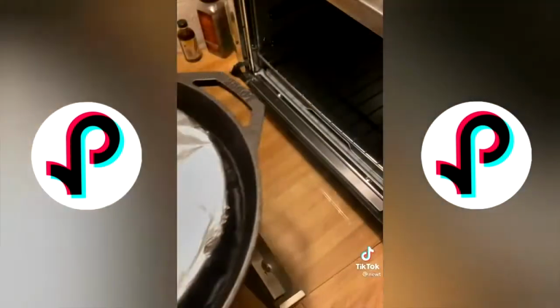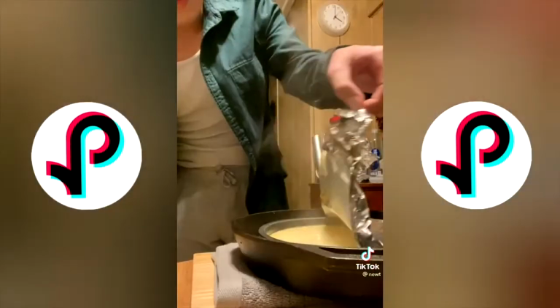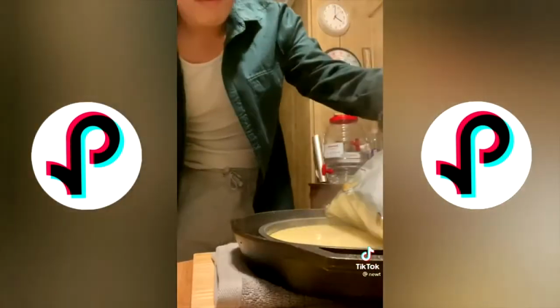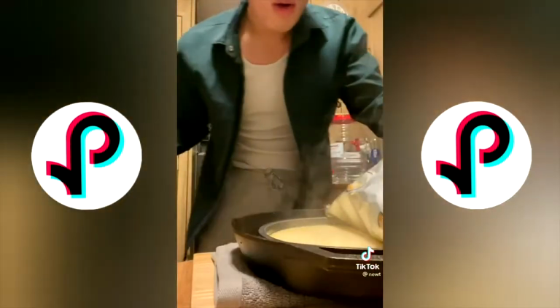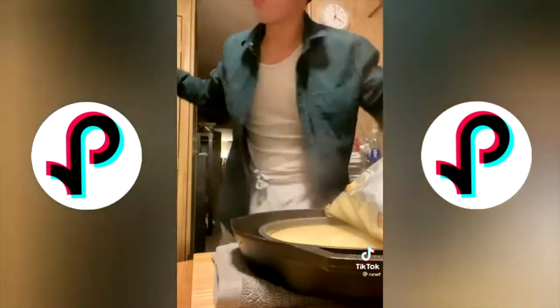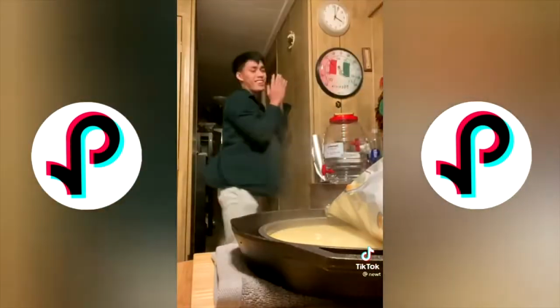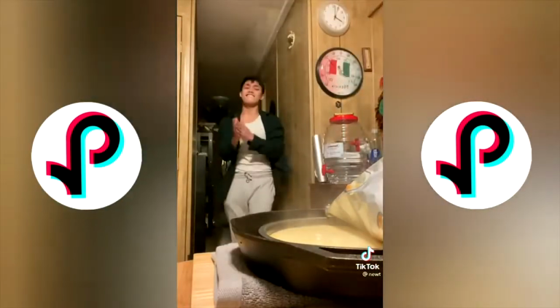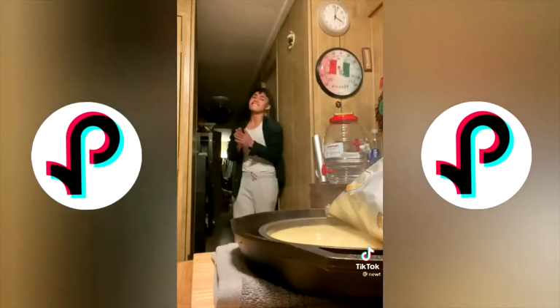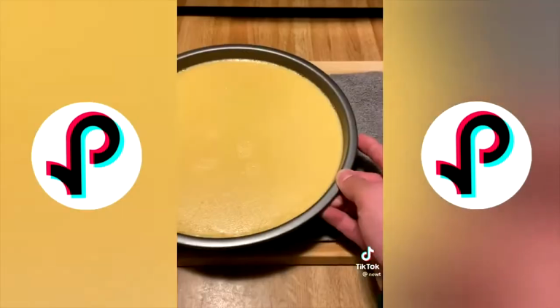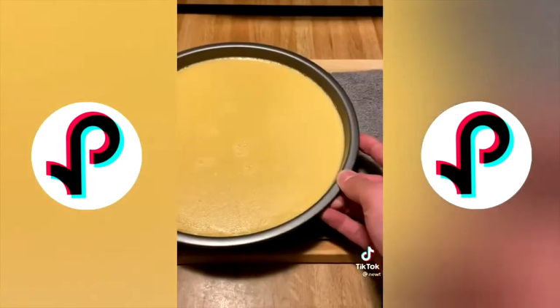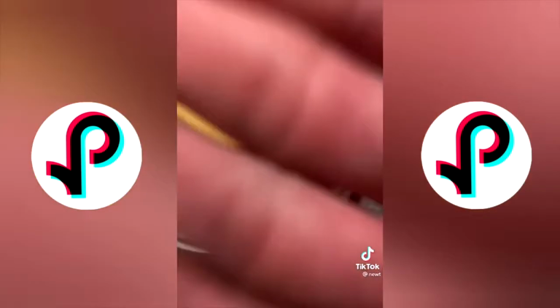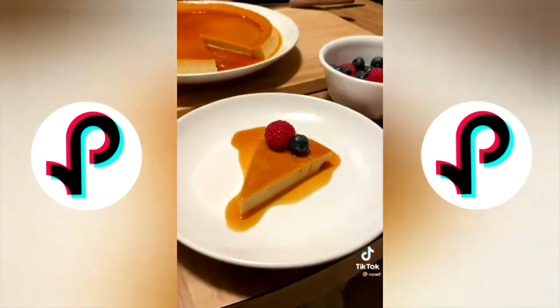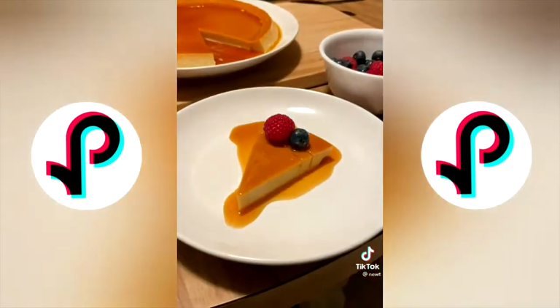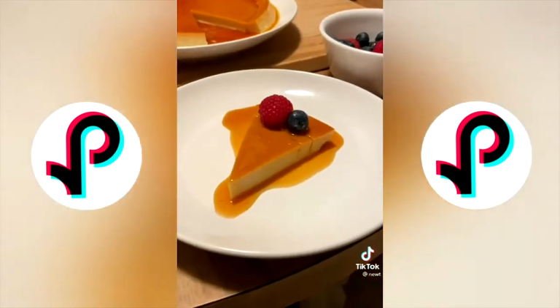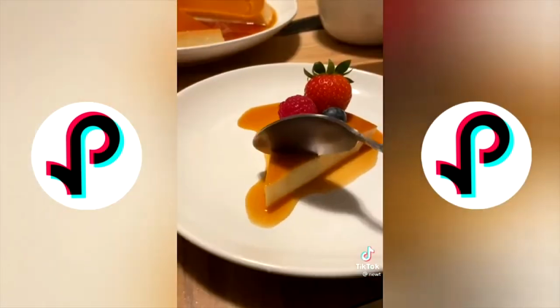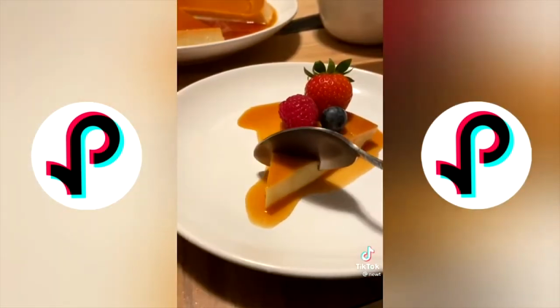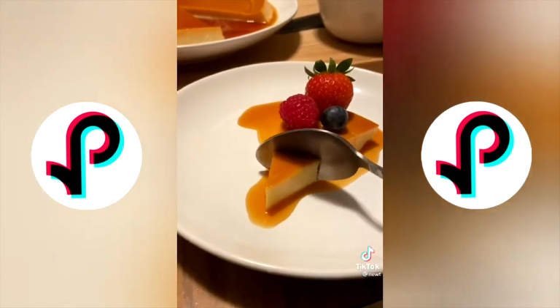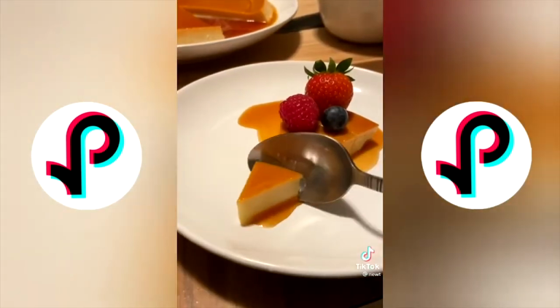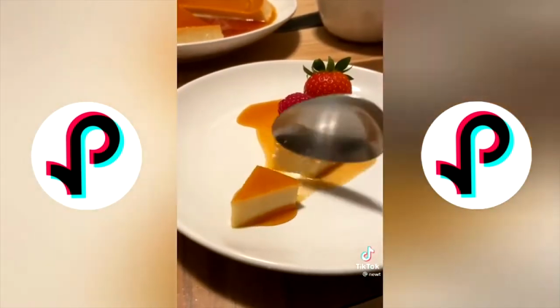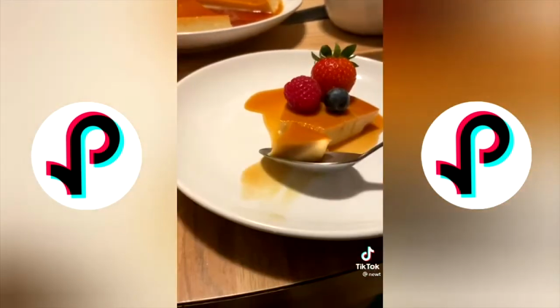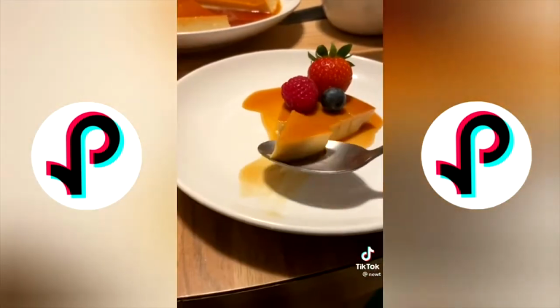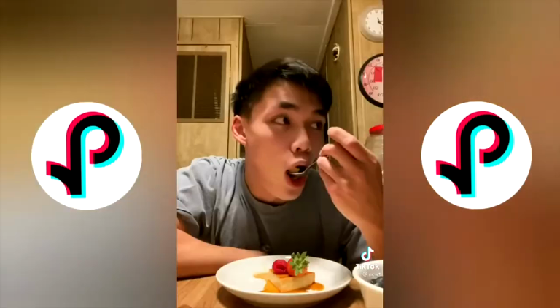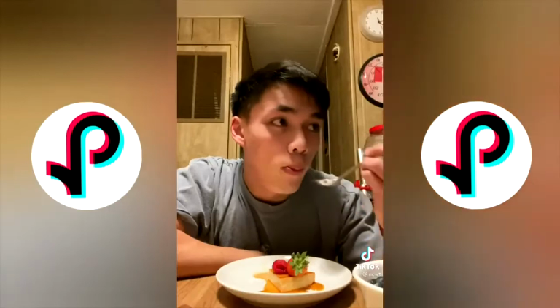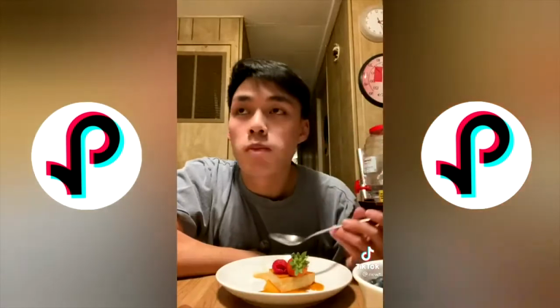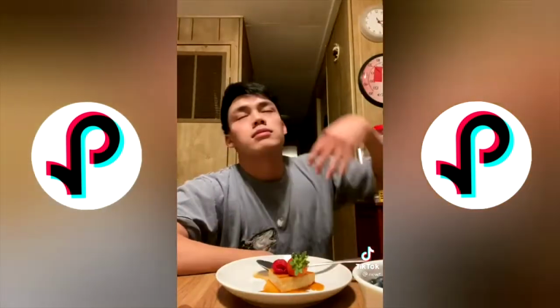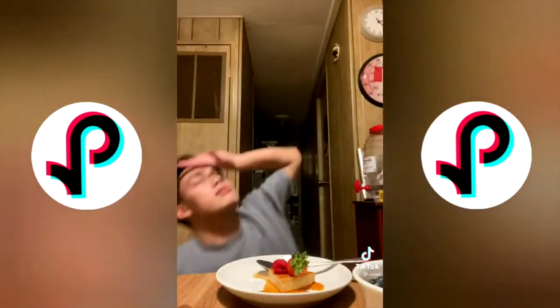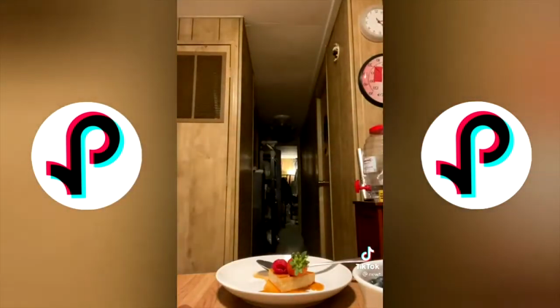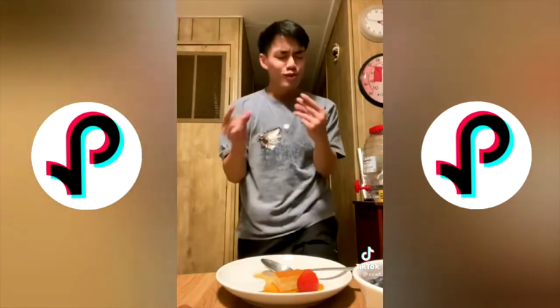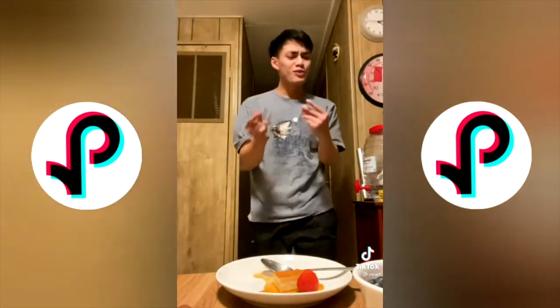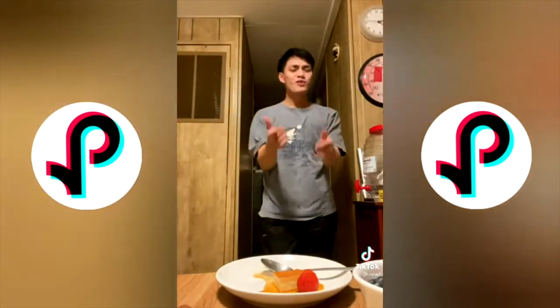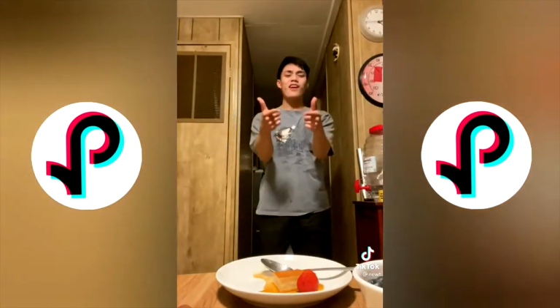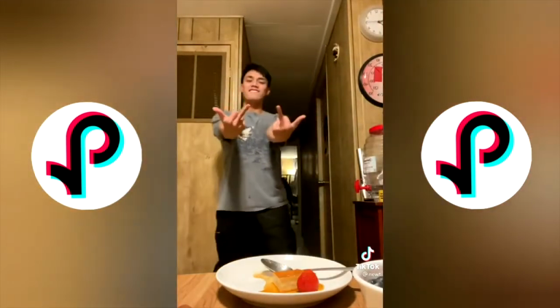It was pretty late so I ate it the next day — it was great. Anyway, today we're making Cane's chicken tenders, but 10 times better. The recipes for the Texas toast and the Cane's sauce are already up on my page.